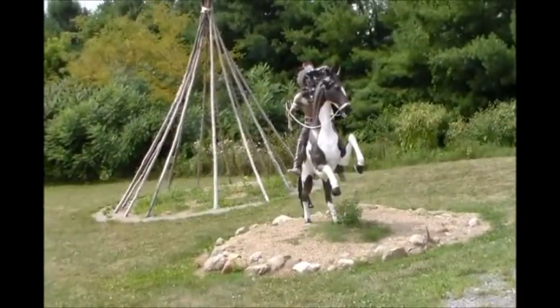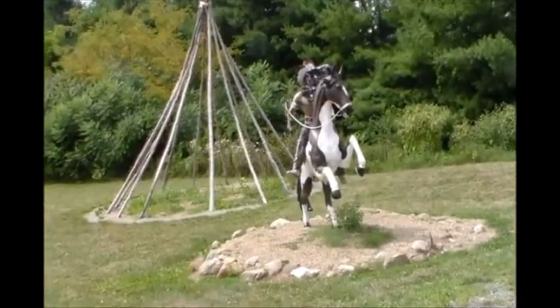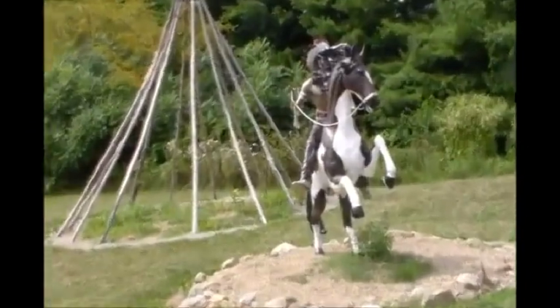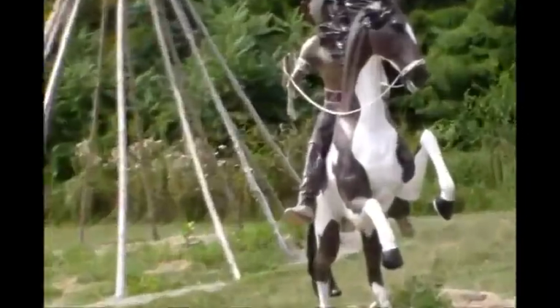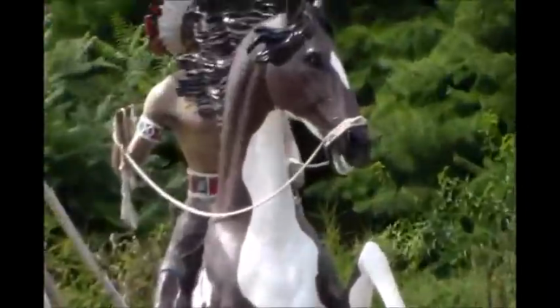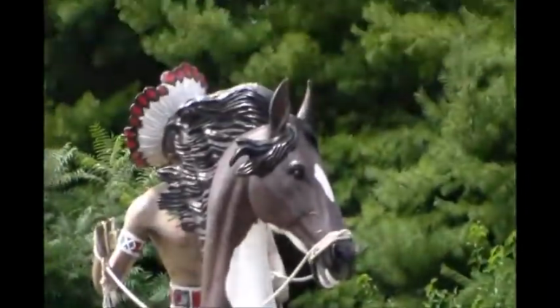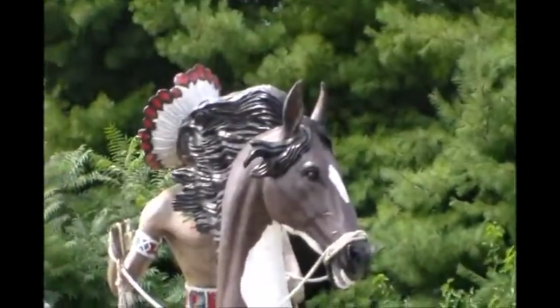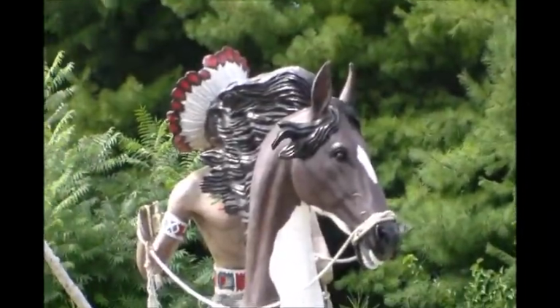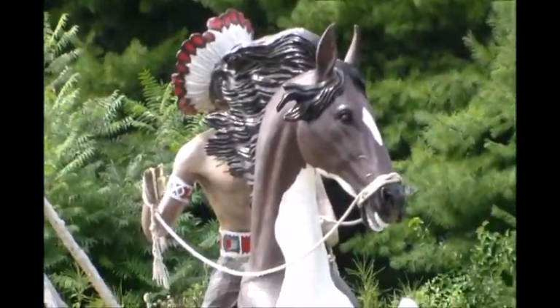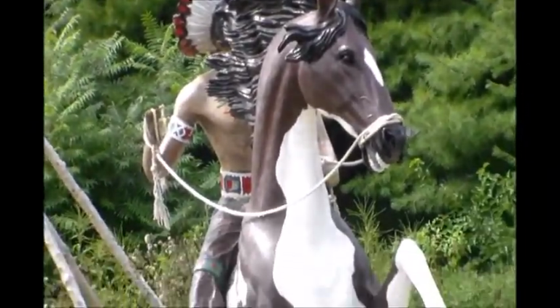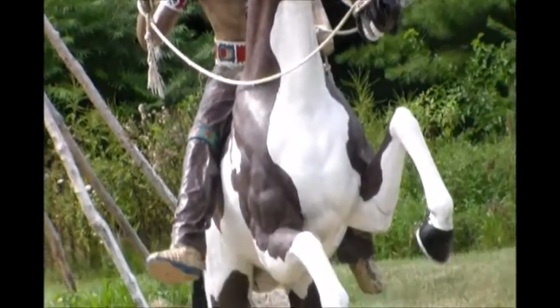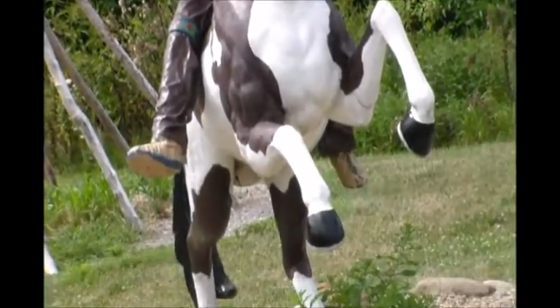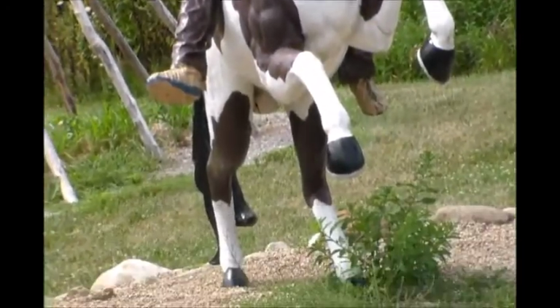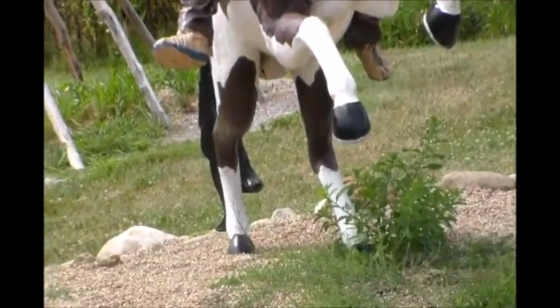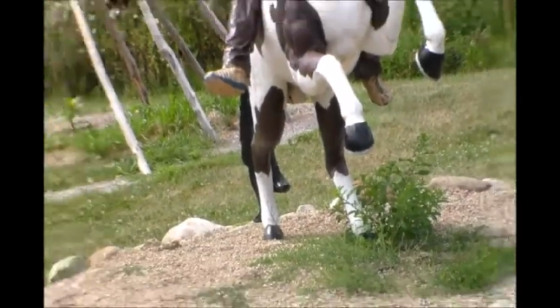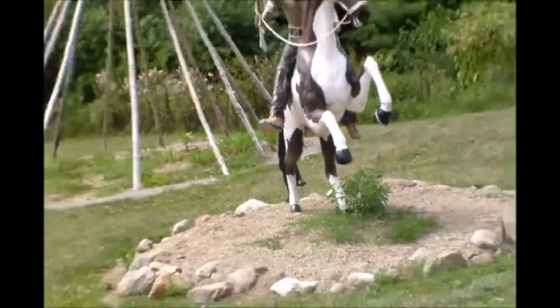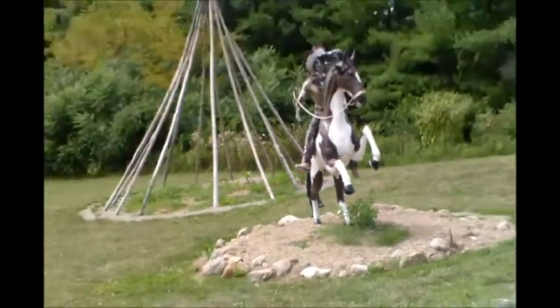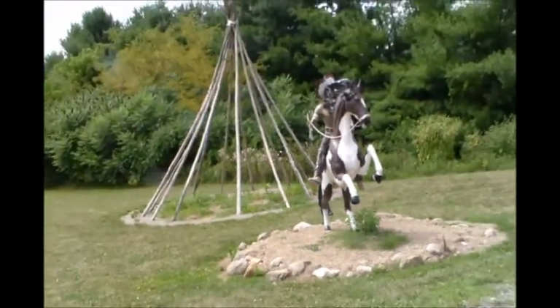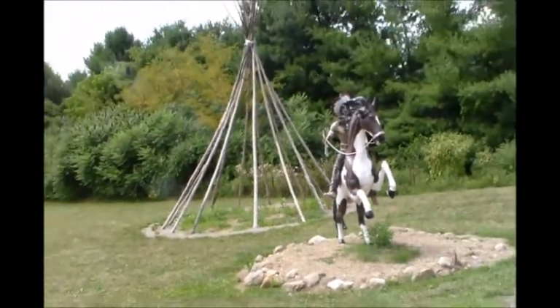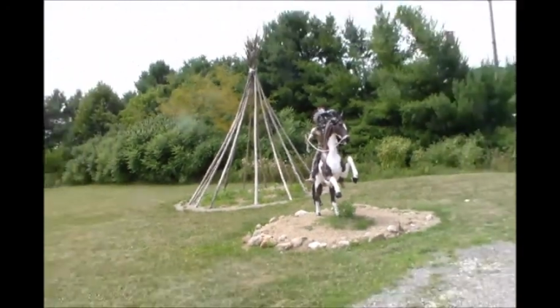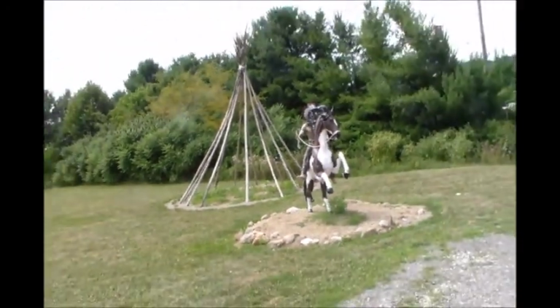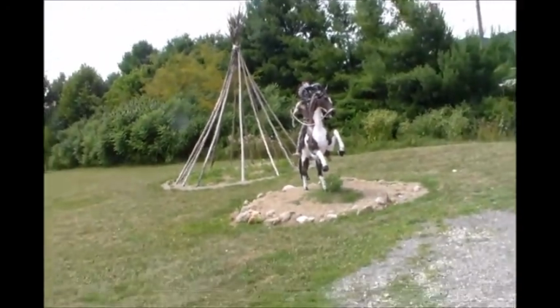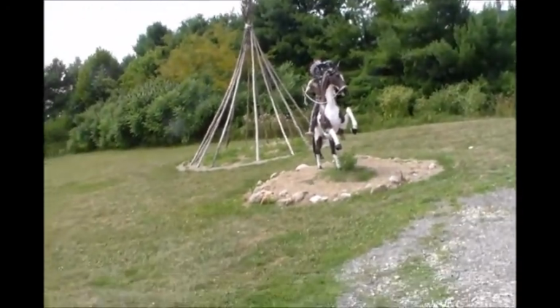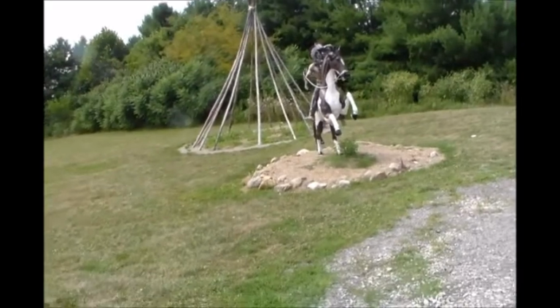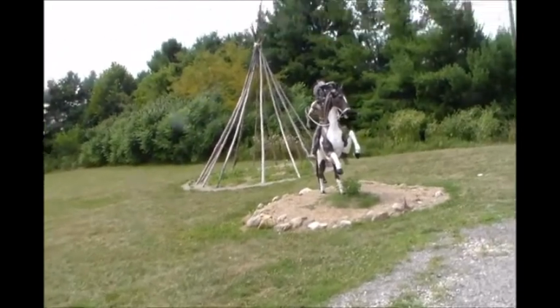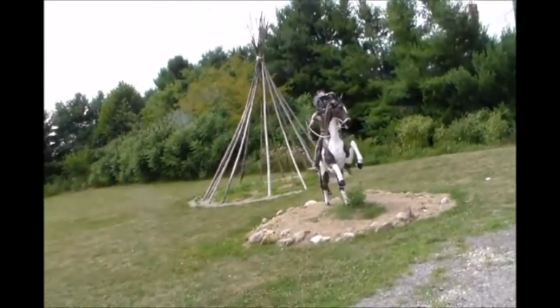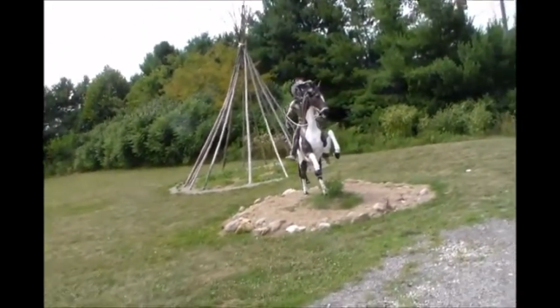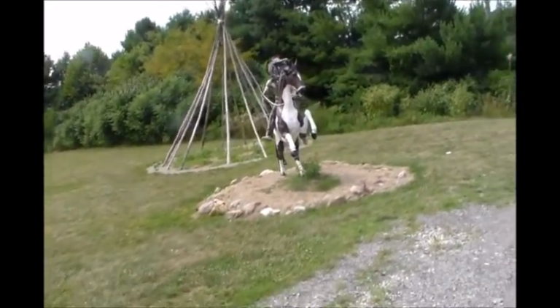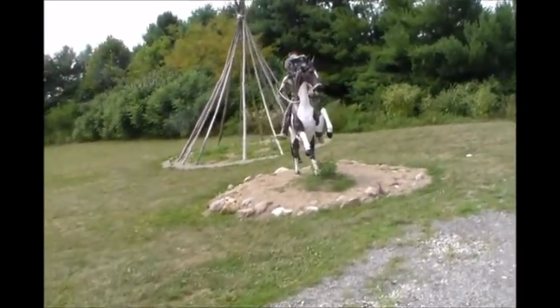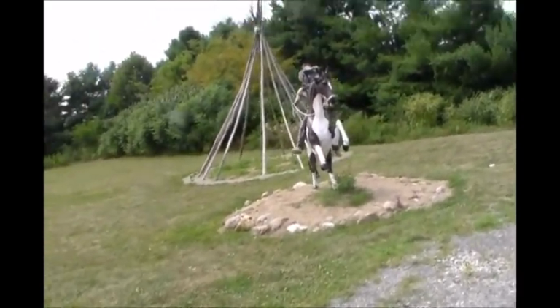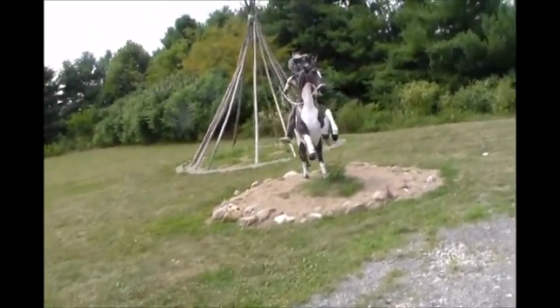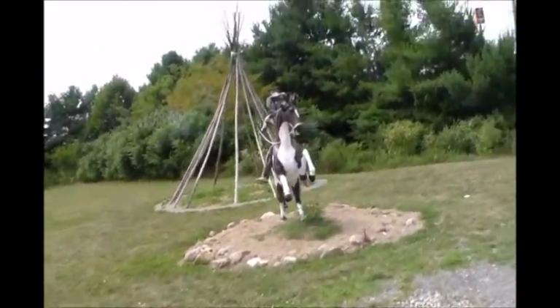Wow, this is a cool cache to come look for. Here we have an Indian on his horse with his teepee. I doubt if he lives there, but if he does, it sure is air conditioned.